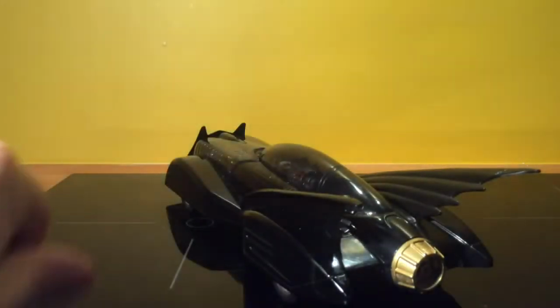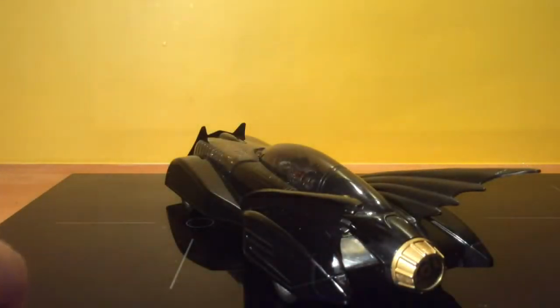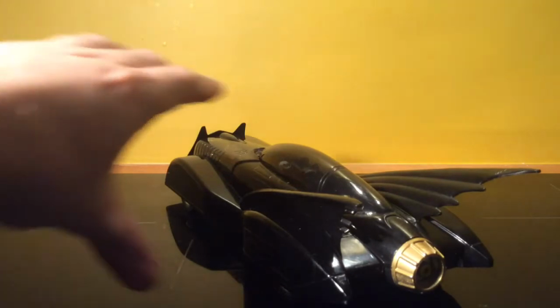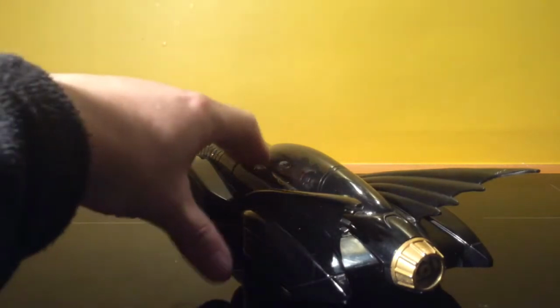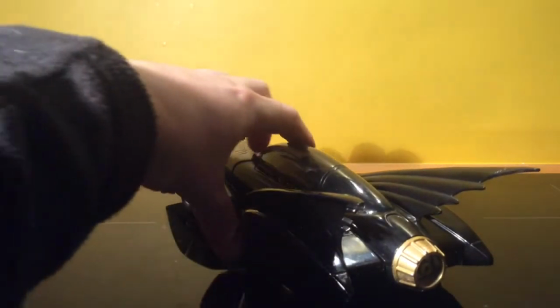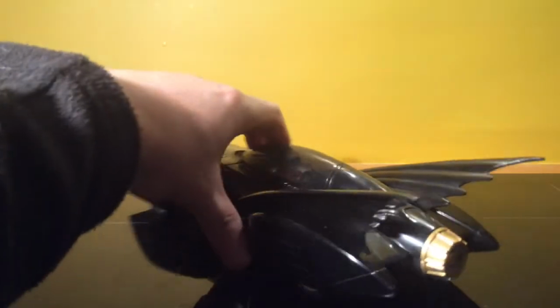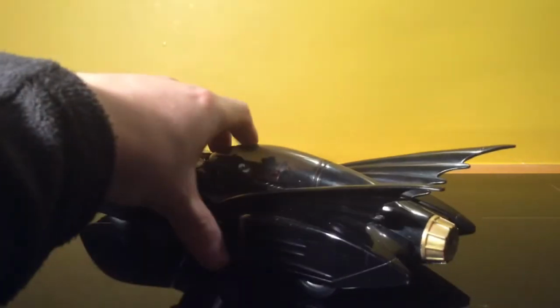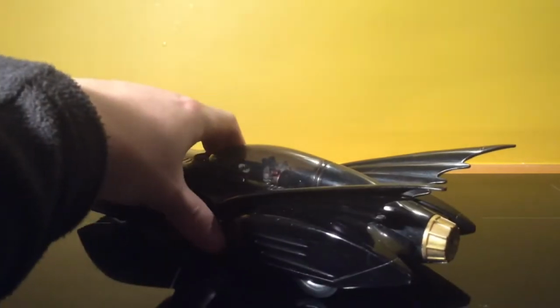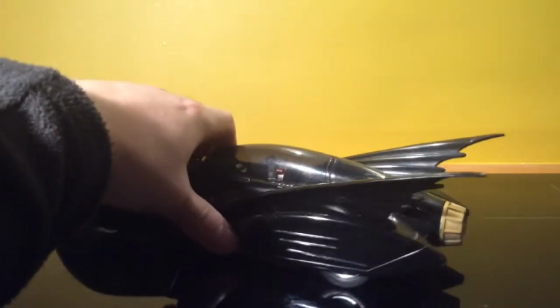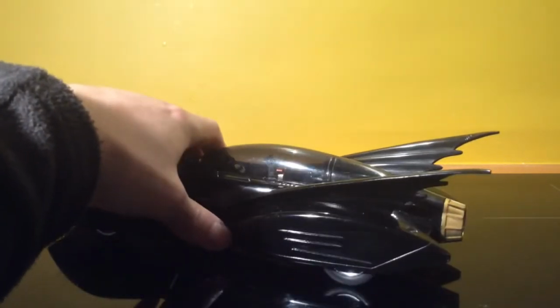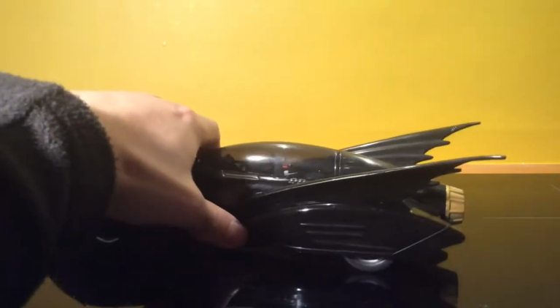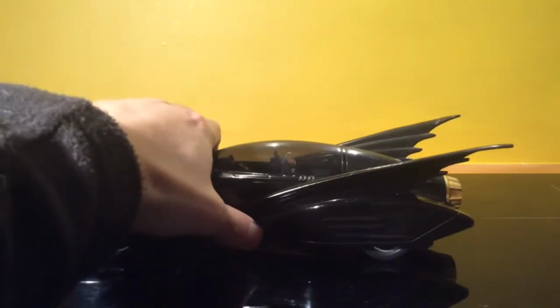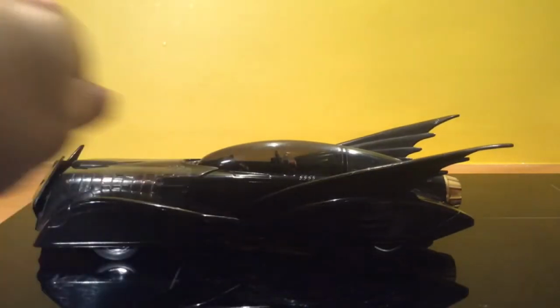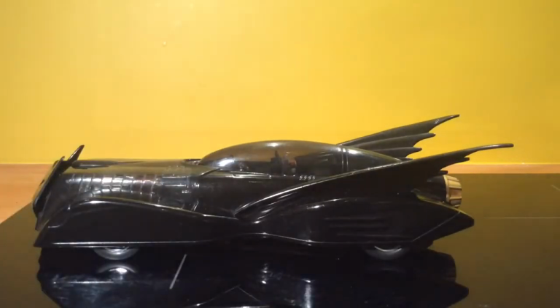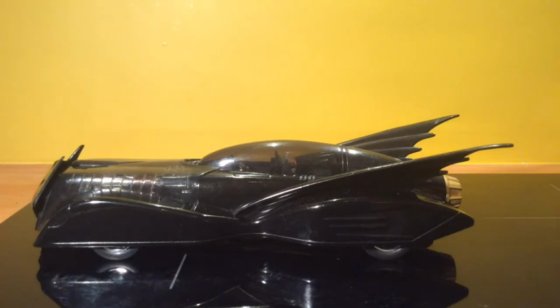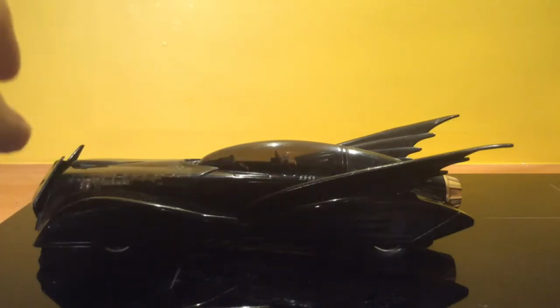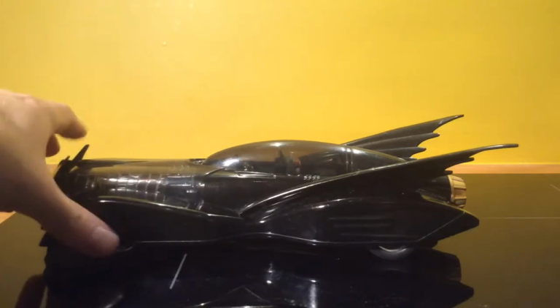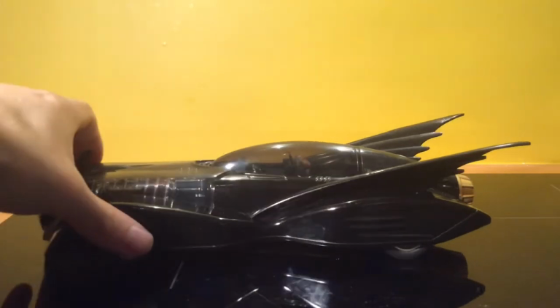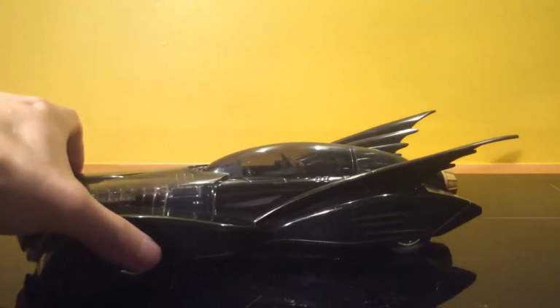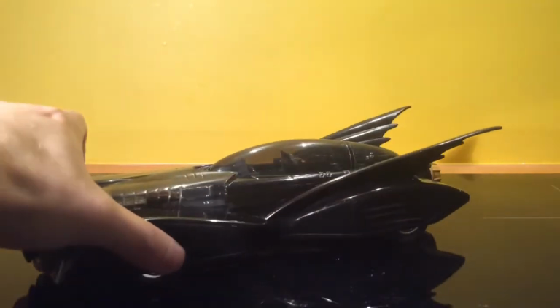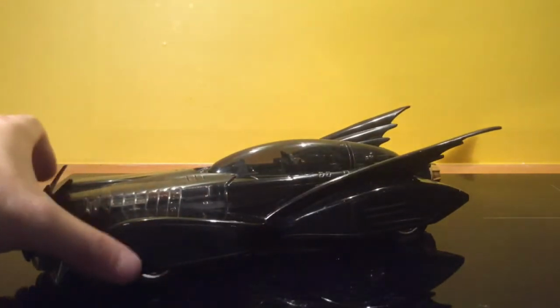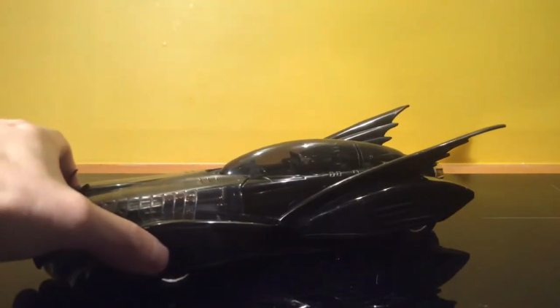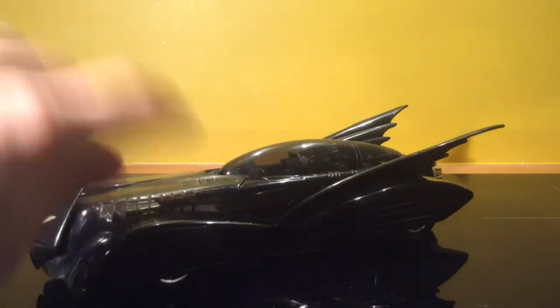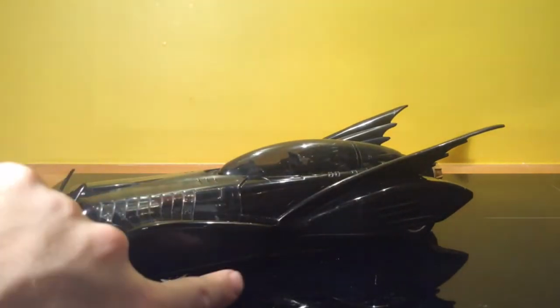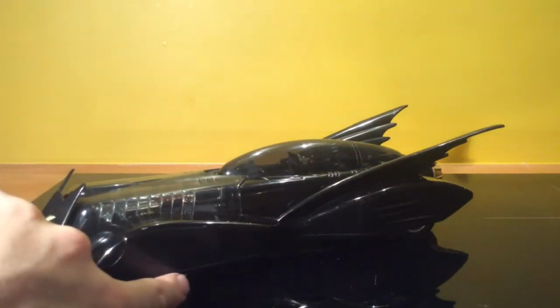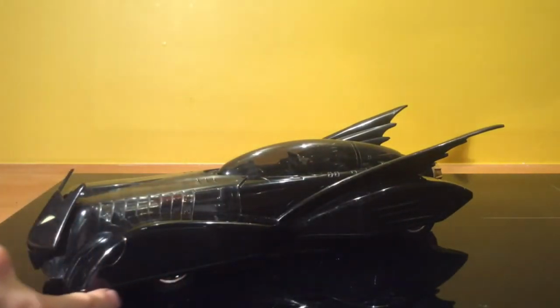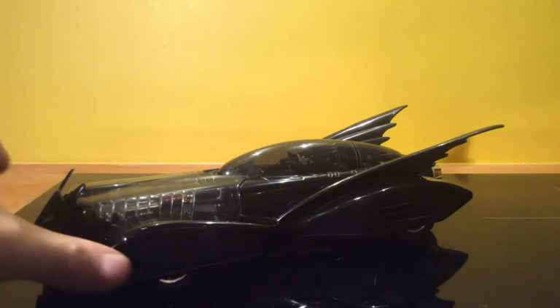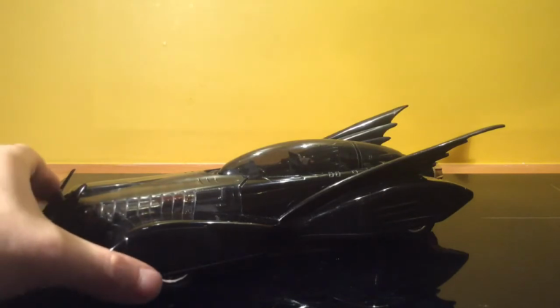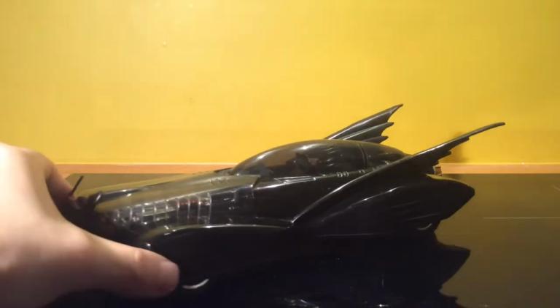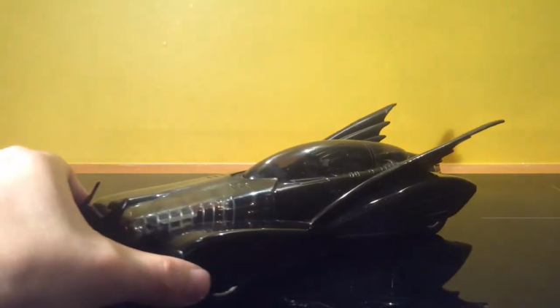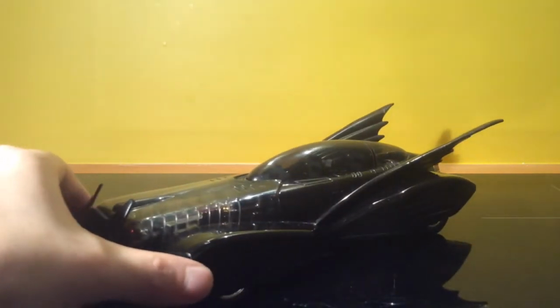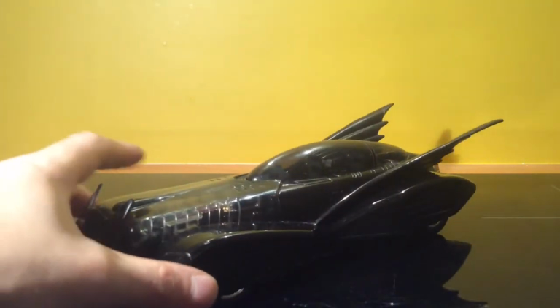The fins are your typical Batwing shape, which is very cool. And the wheels sort of have a hidden part to them, but still very cool.